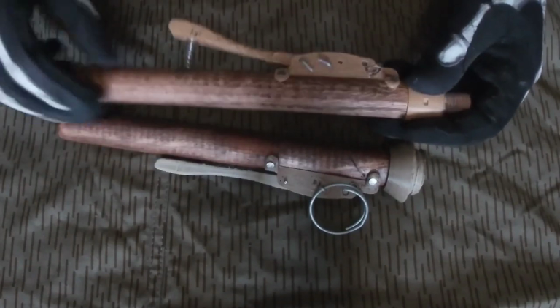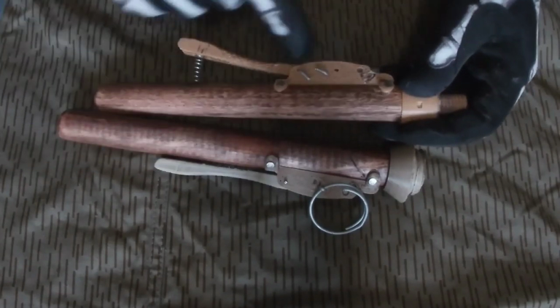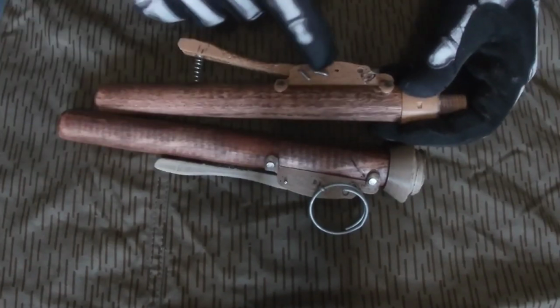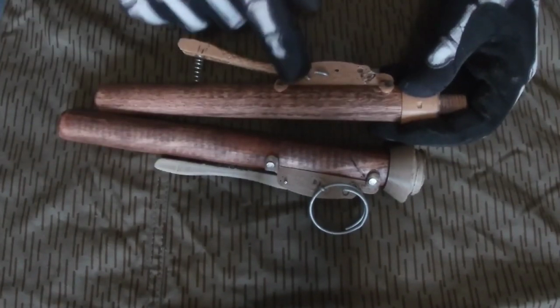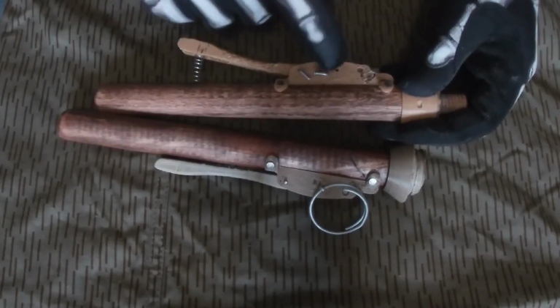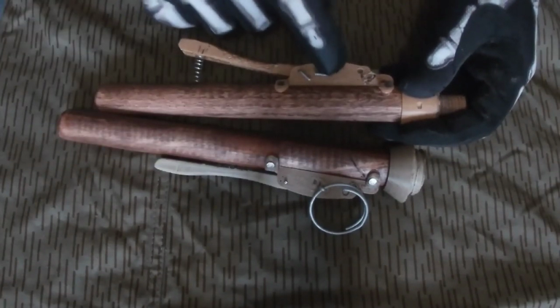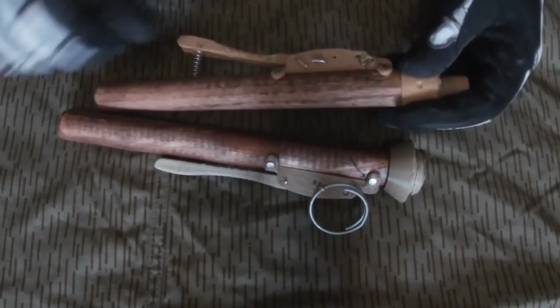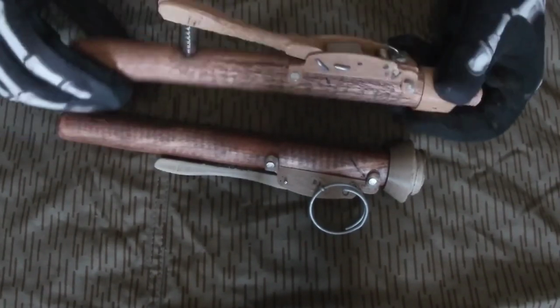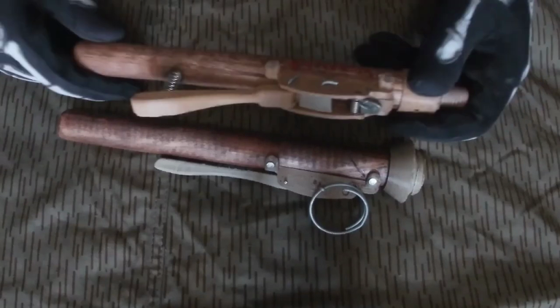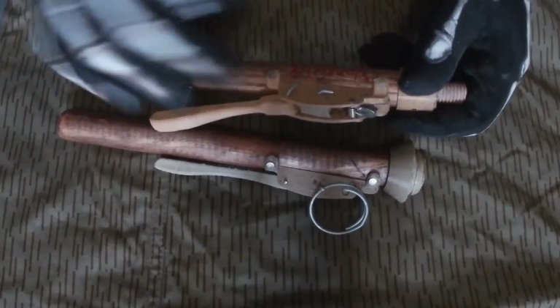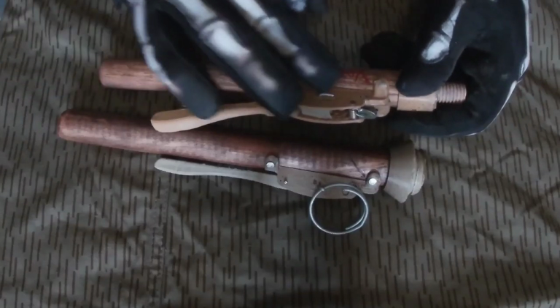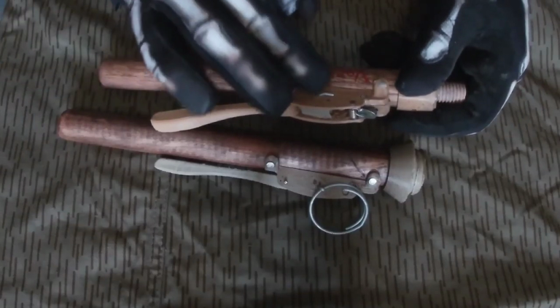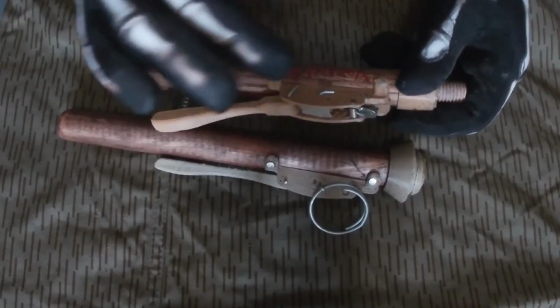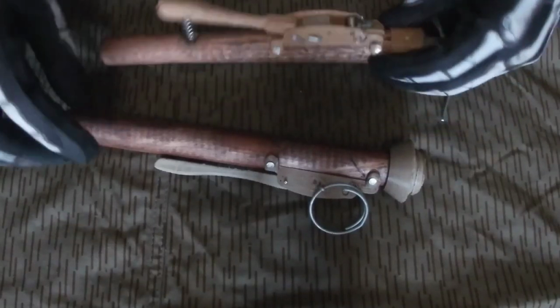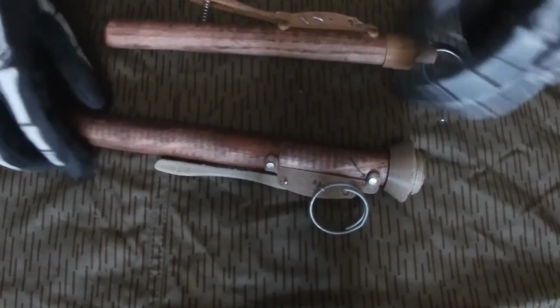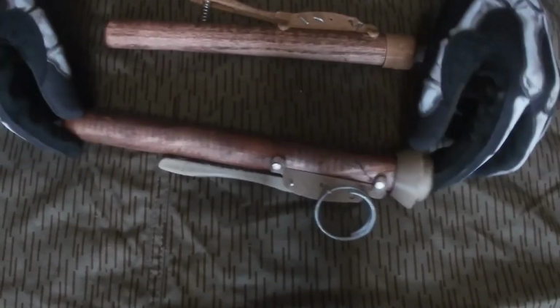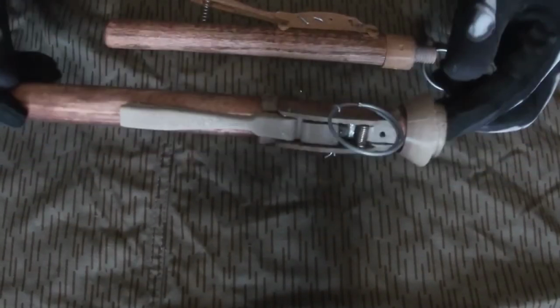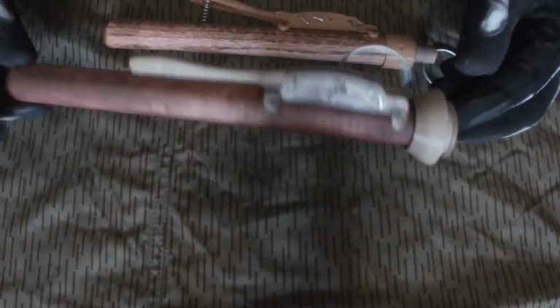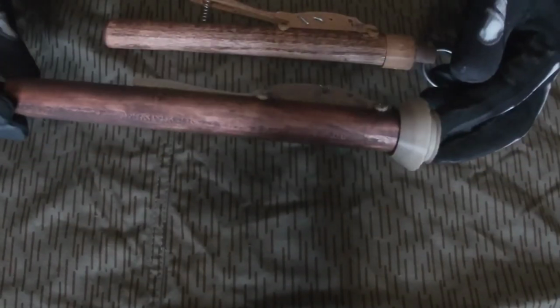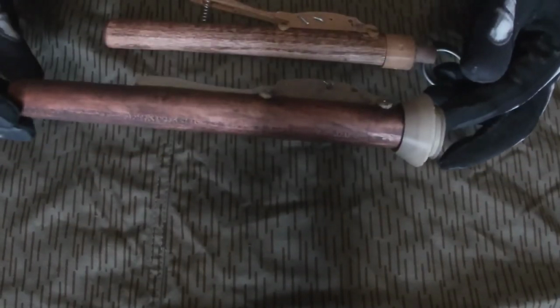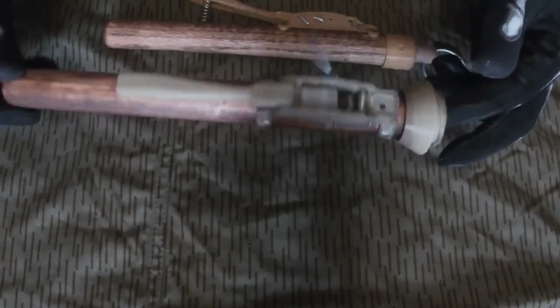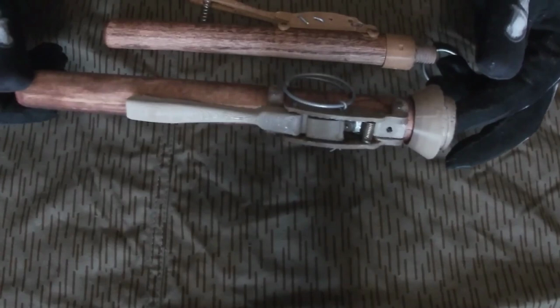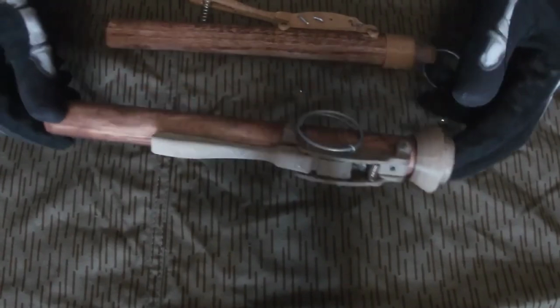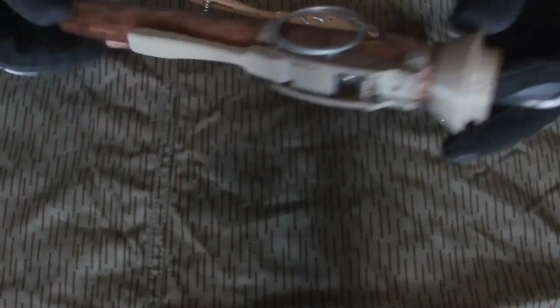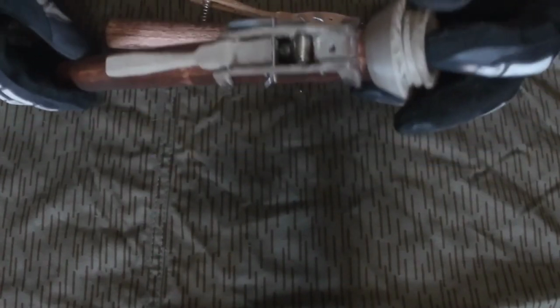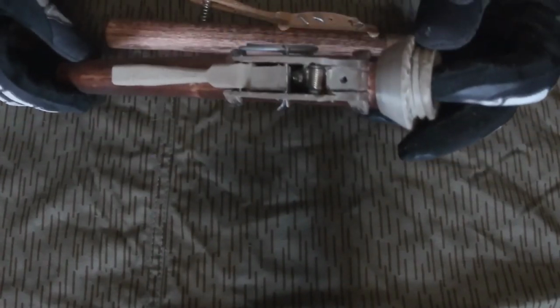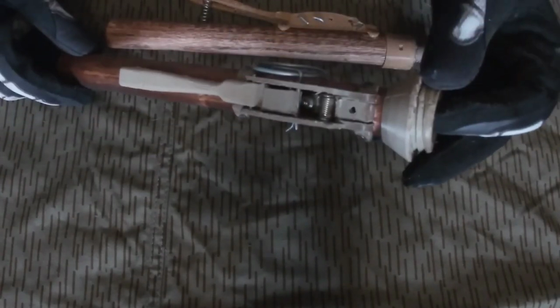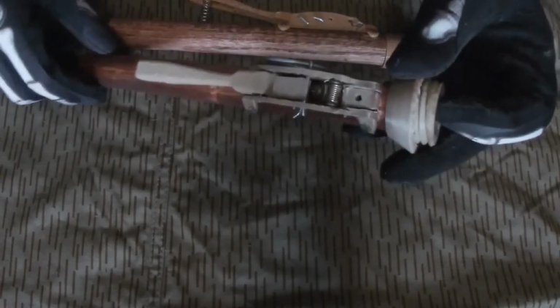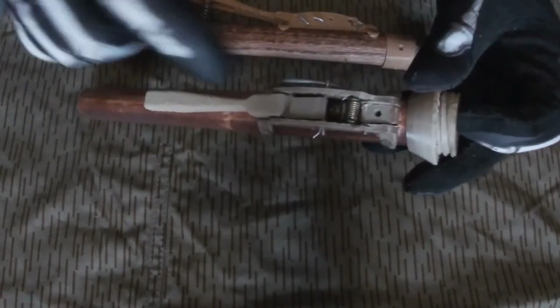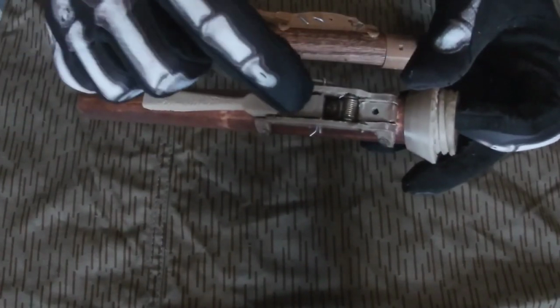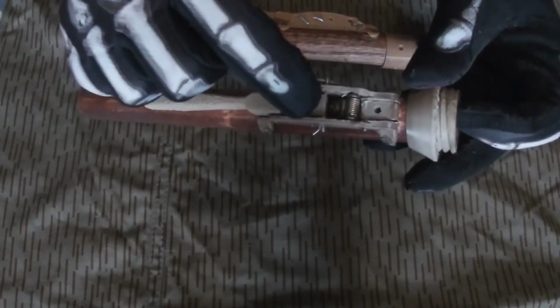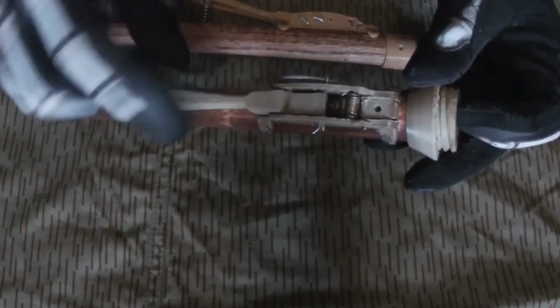I have bent these pins because this first prototype is a bit messy and they like to fall out on me. My much nicer print did not have this problem. And you can see the hammer is retained by this sear.